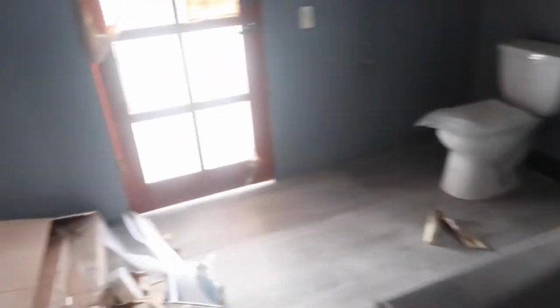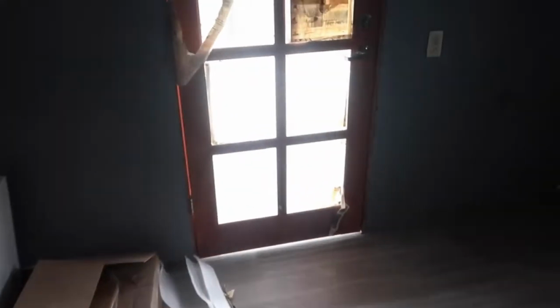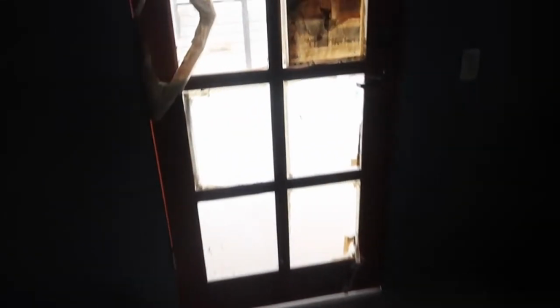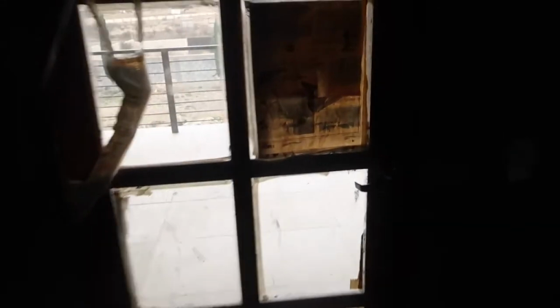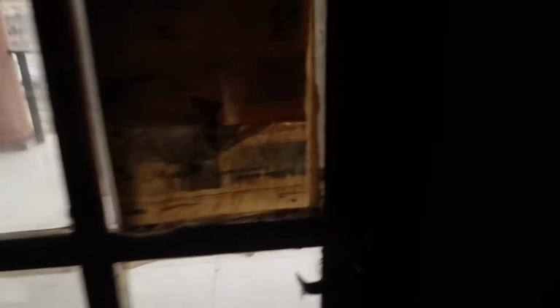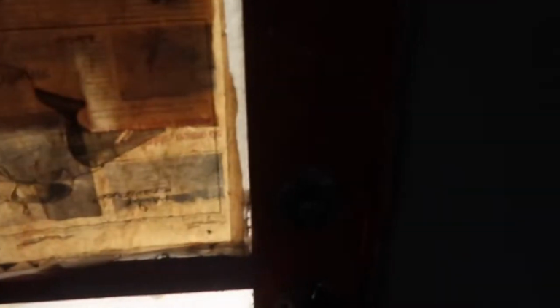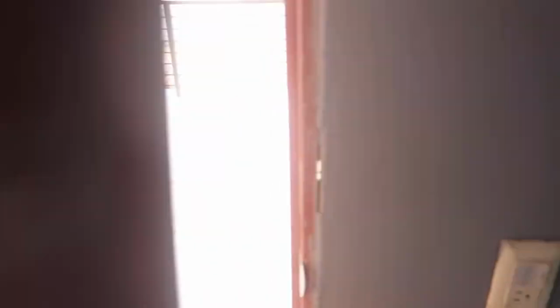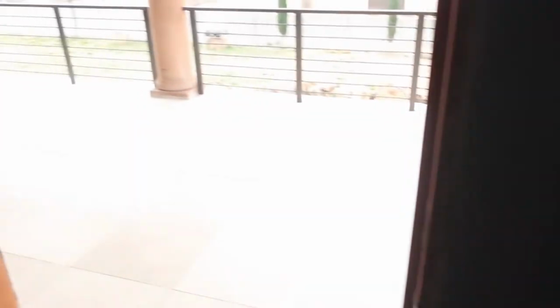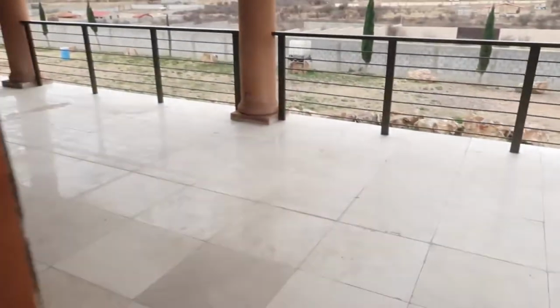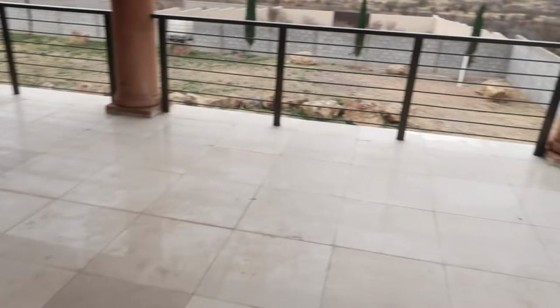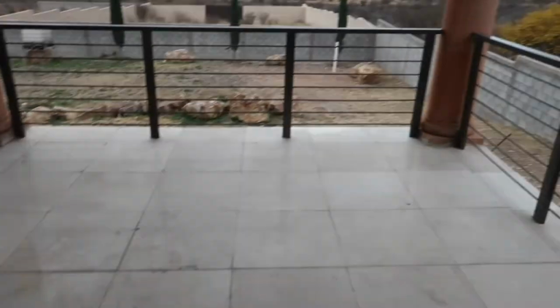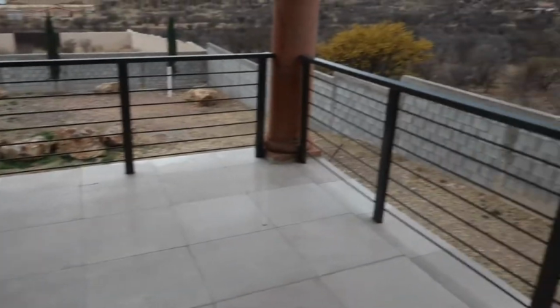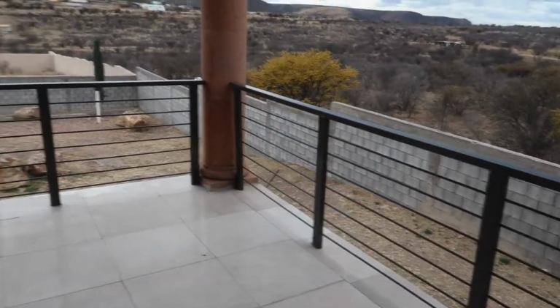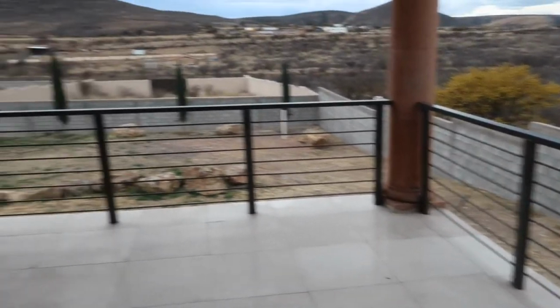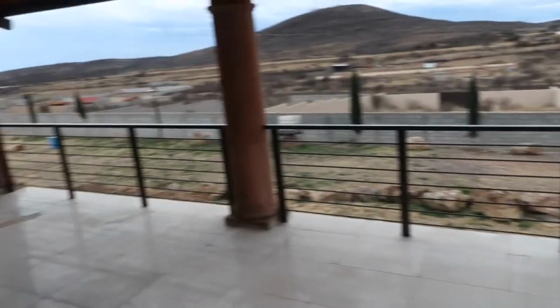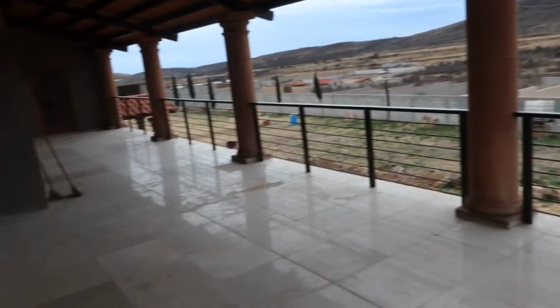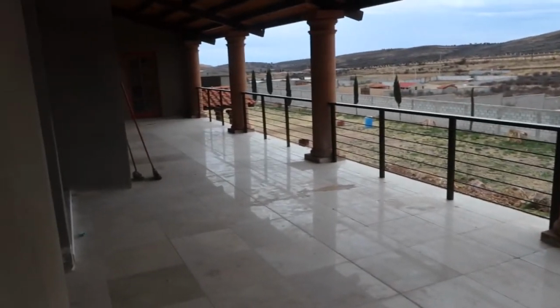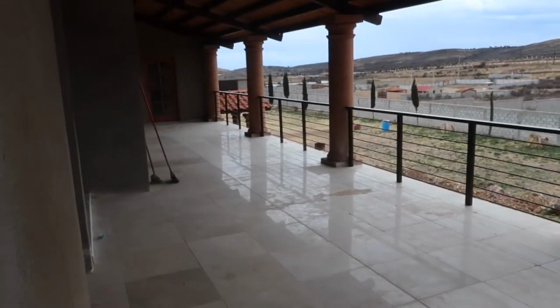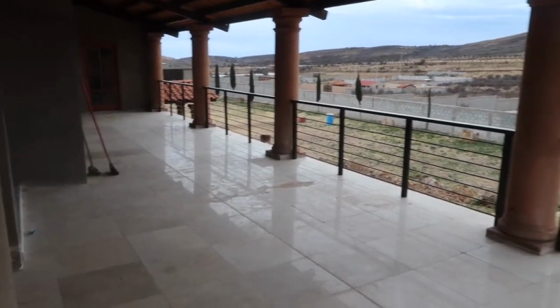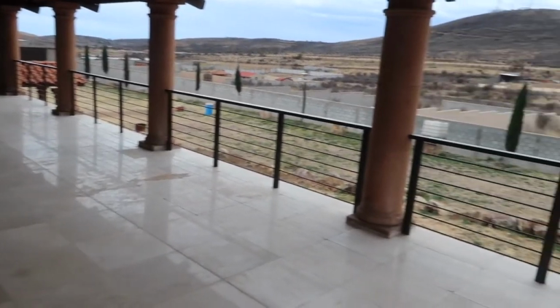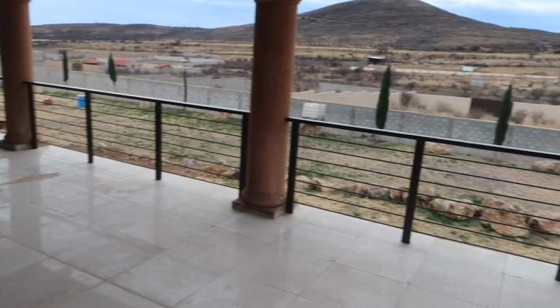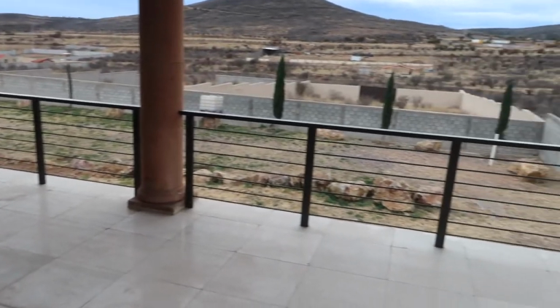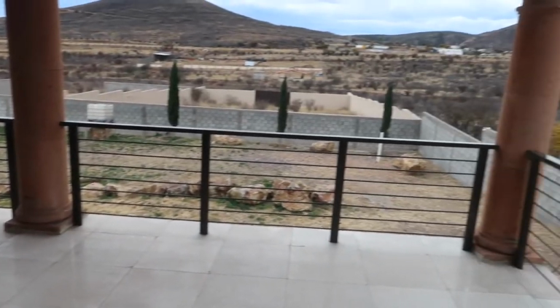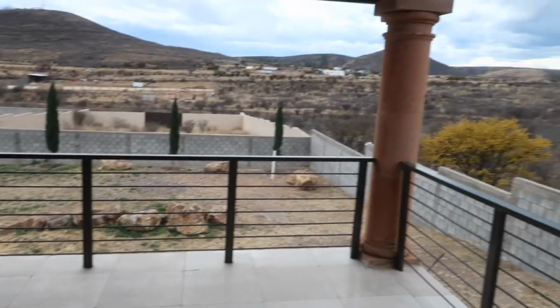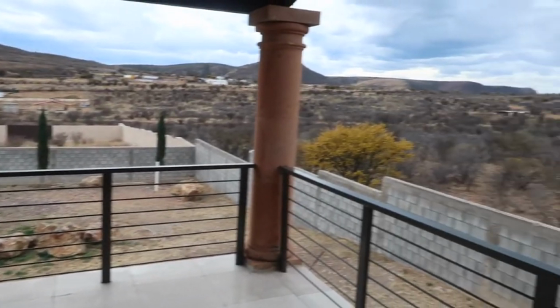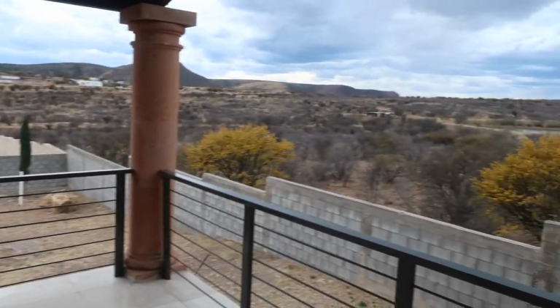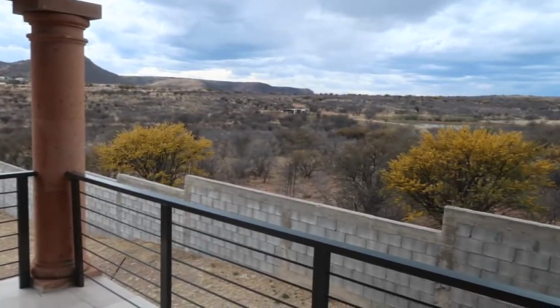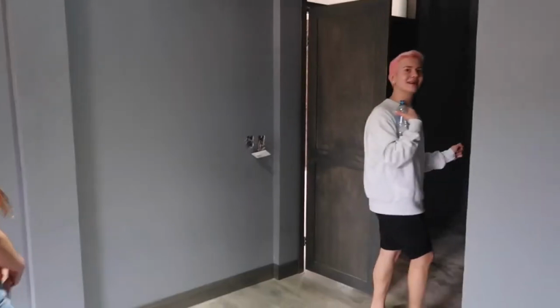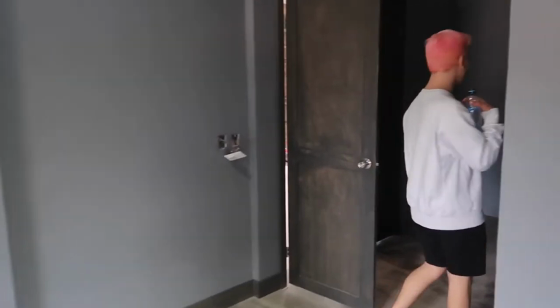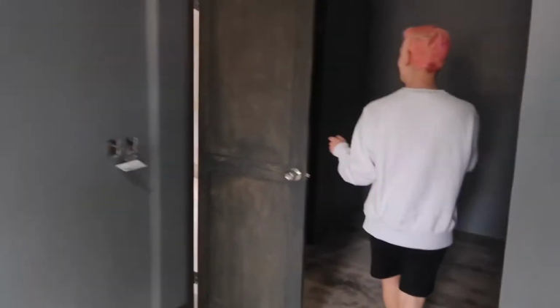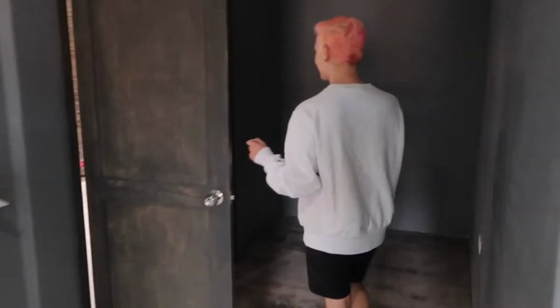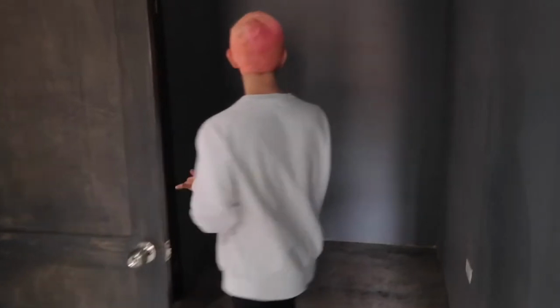And then let me show you guys the view that goes out here. It's huge, huge, huge — got a lot of land.